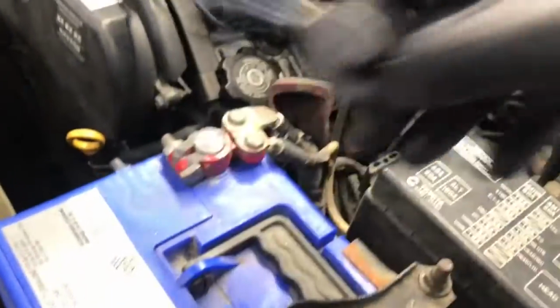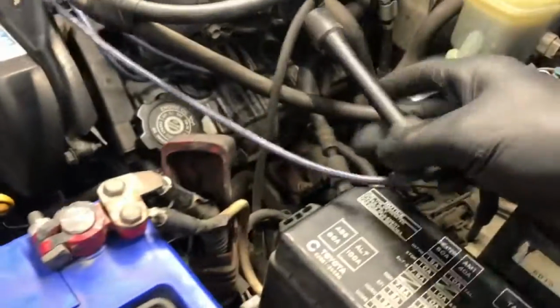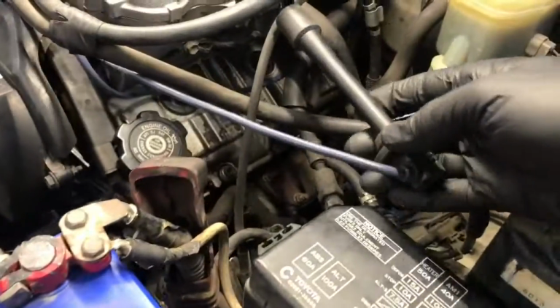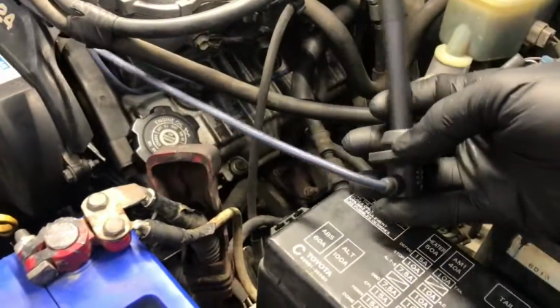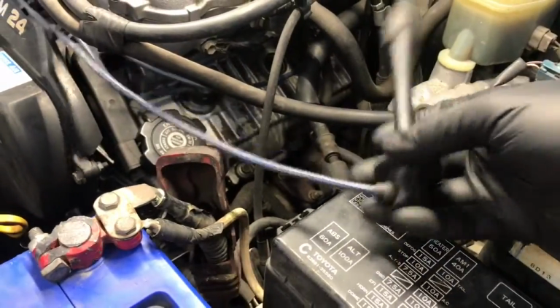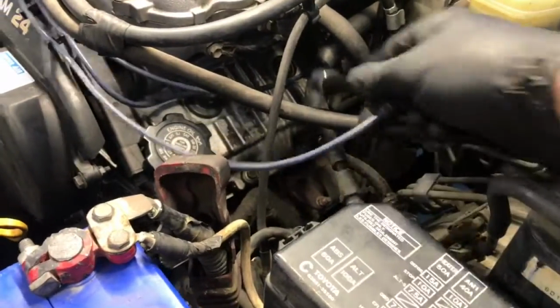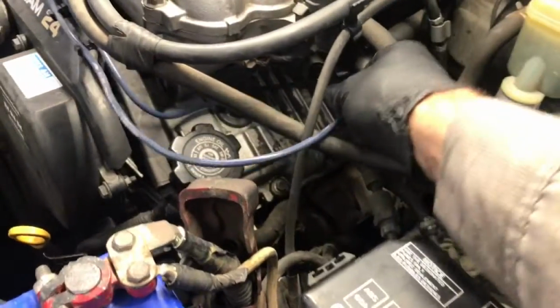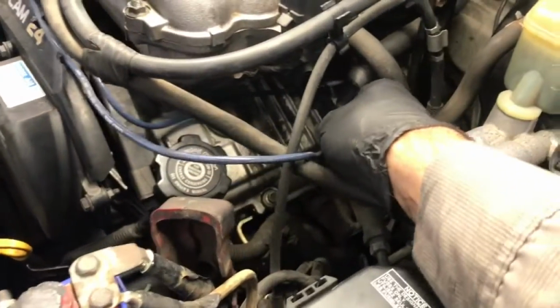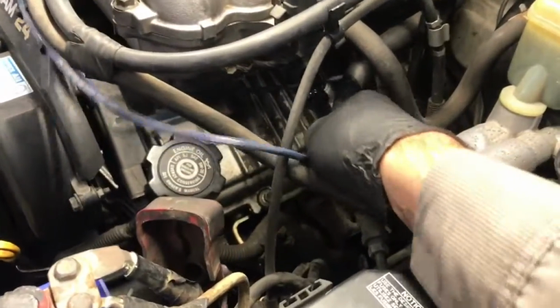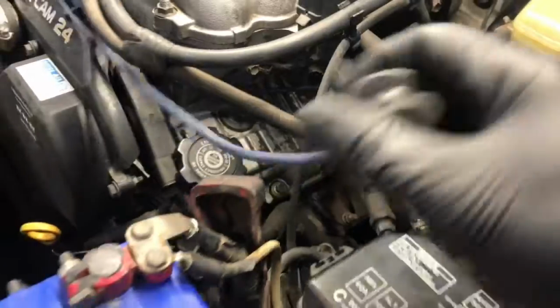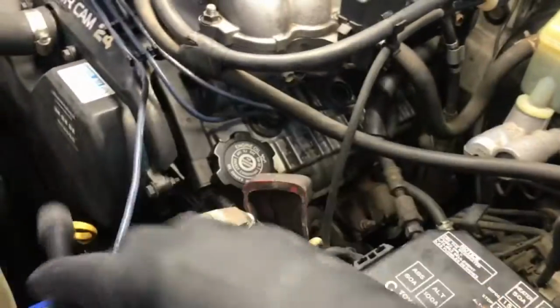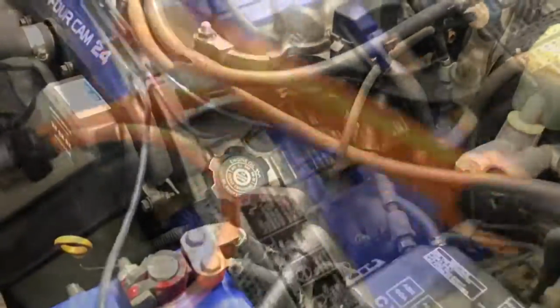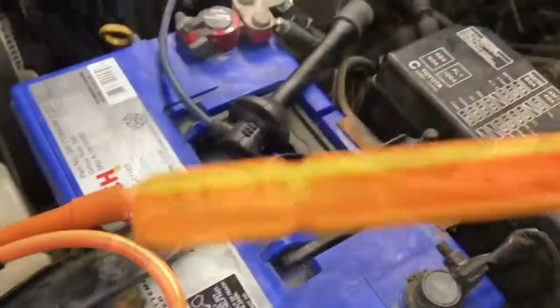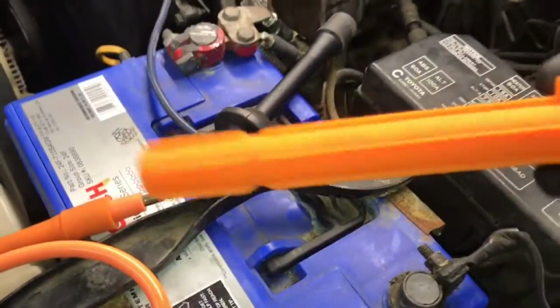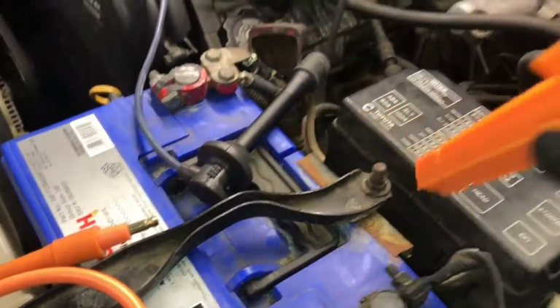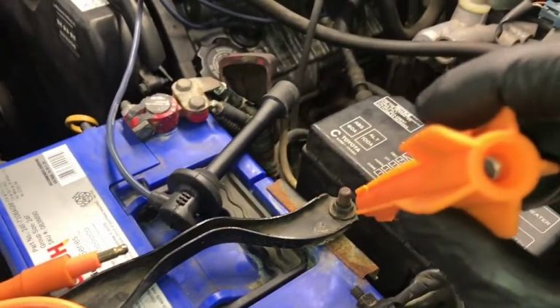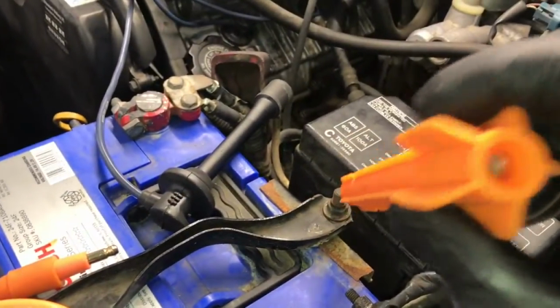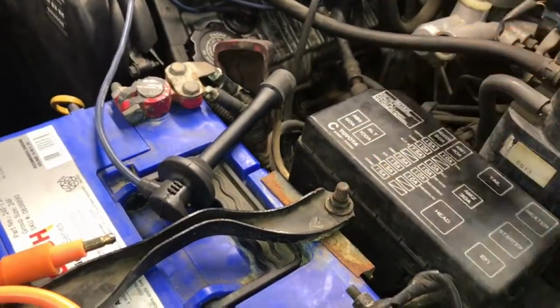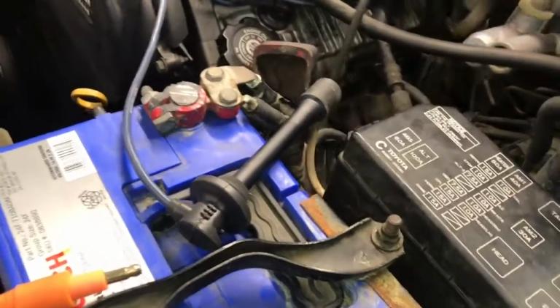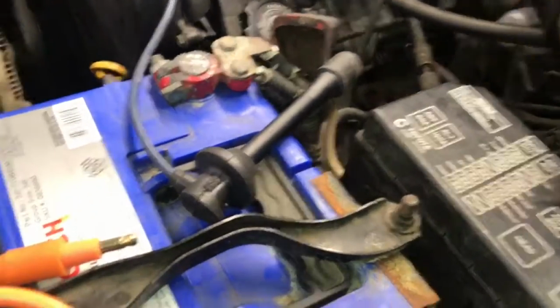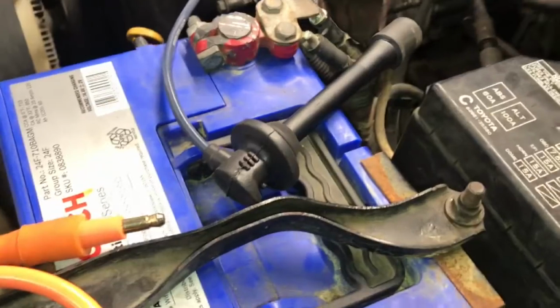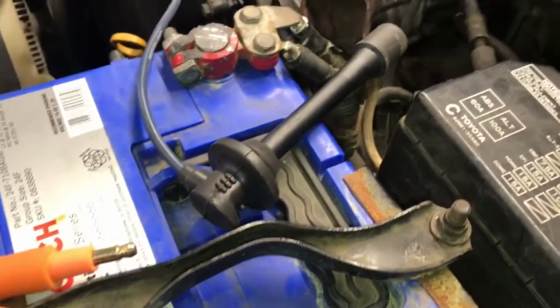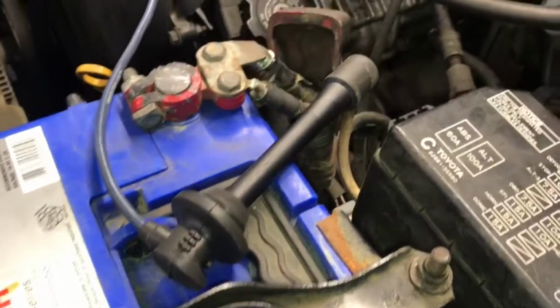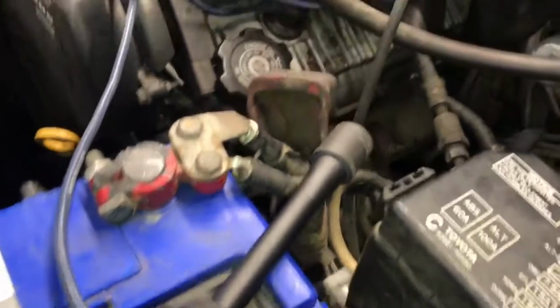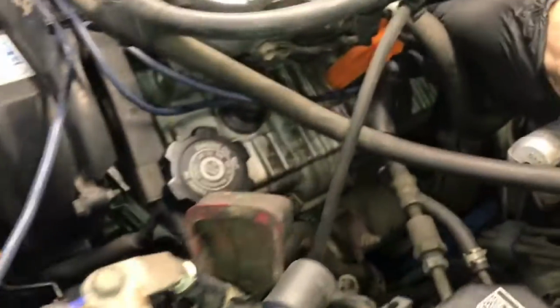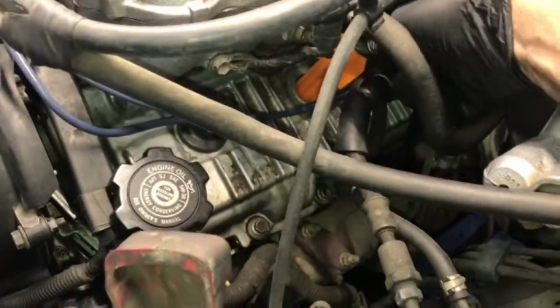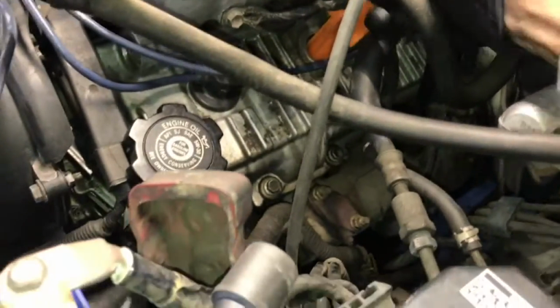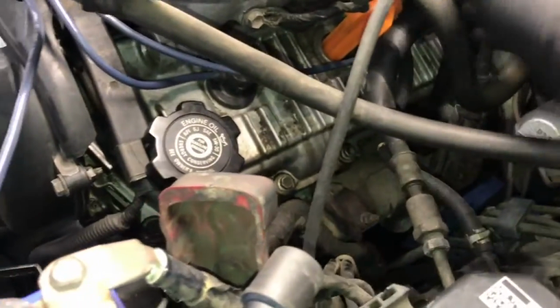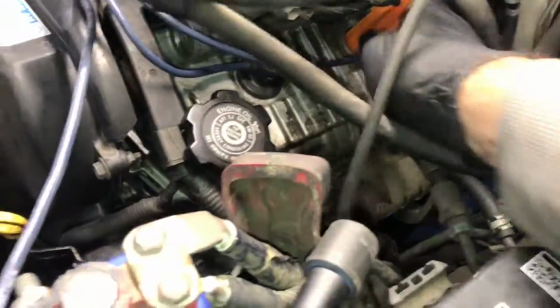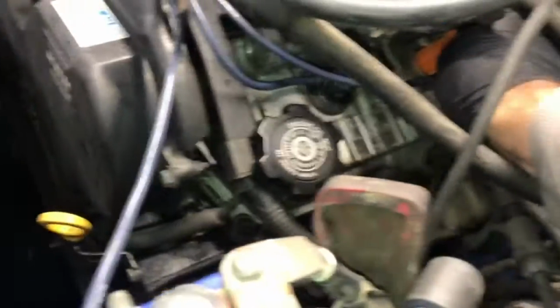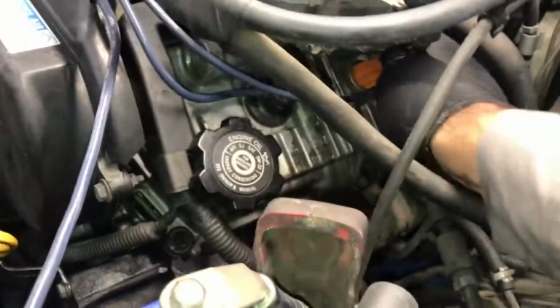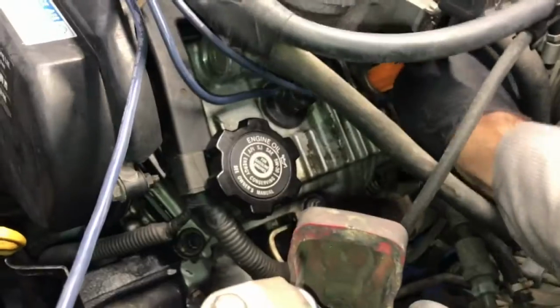I'm going to use it on this Toyota 4Runner here. I pulled out one of the ignition wires, so I'm going to install the ignition boot portion of the tester into the port on the valve cover here. You'll just push it on until you feel it clip on to the end of the spark plug.